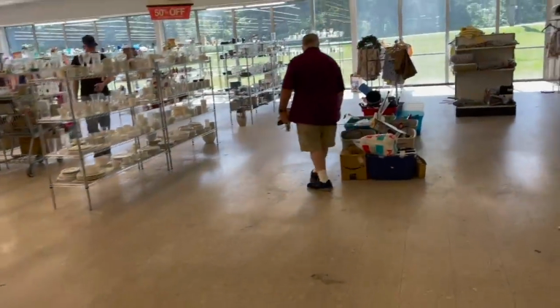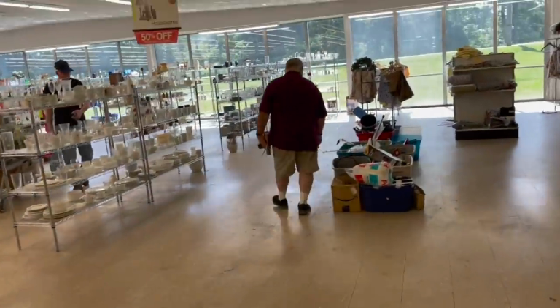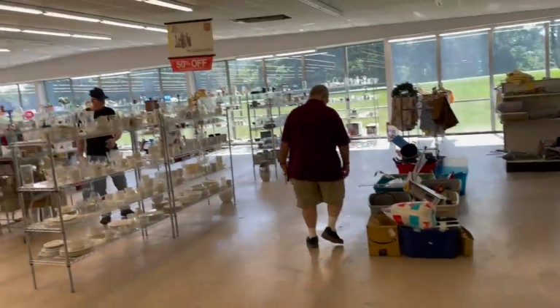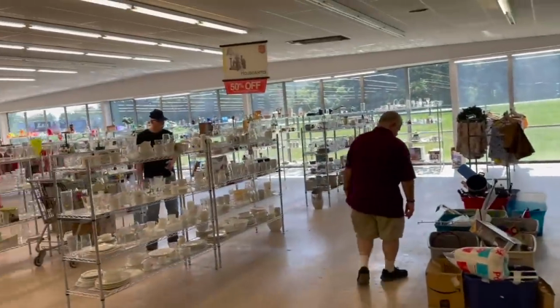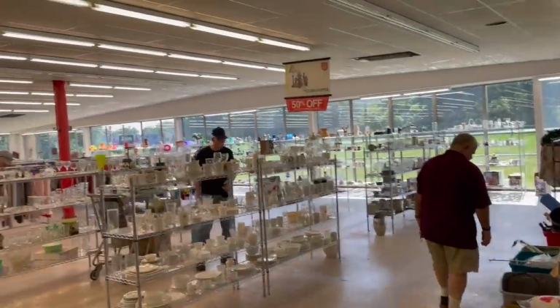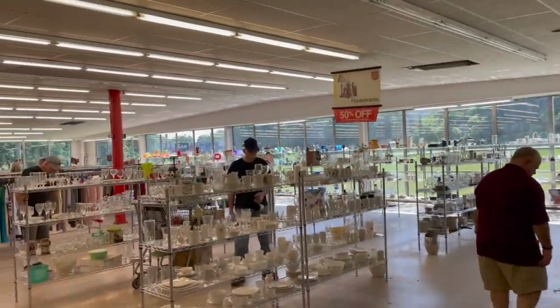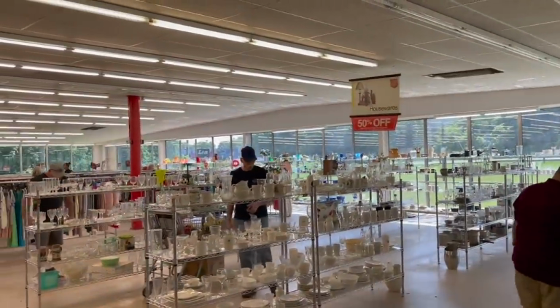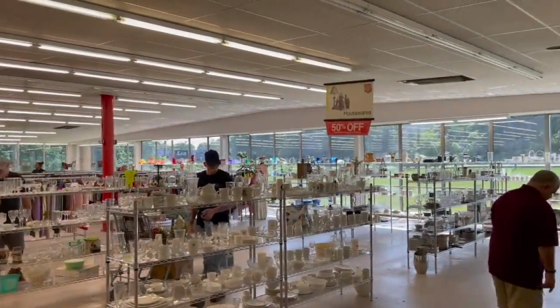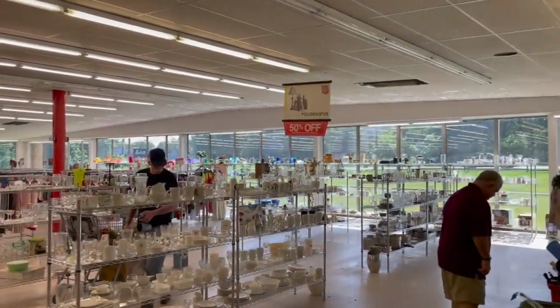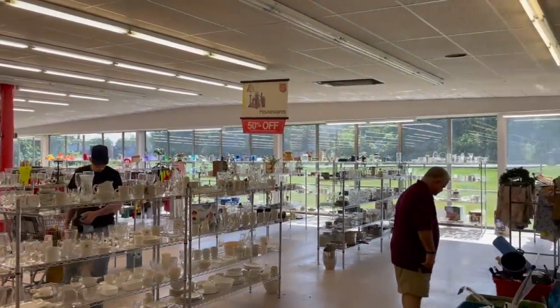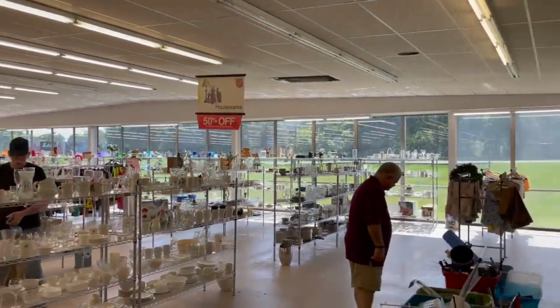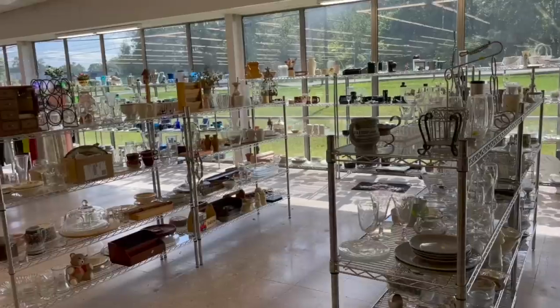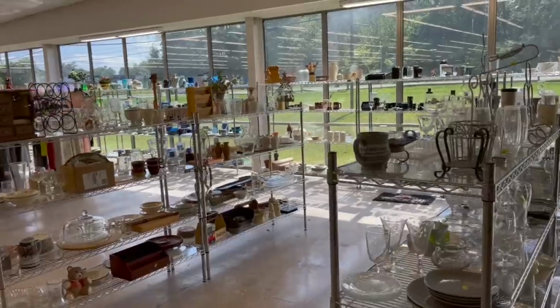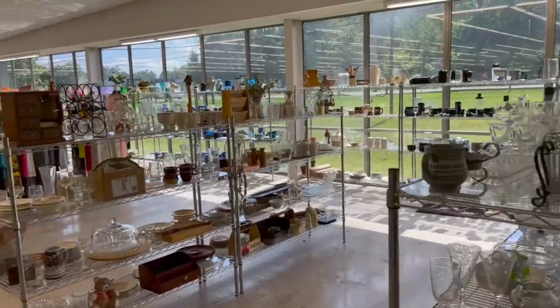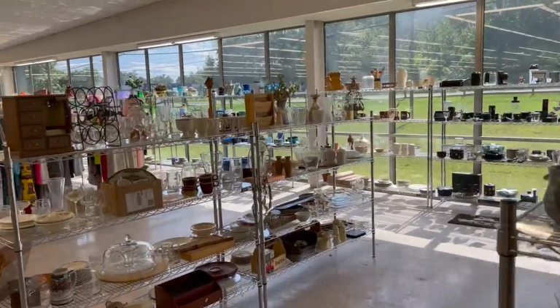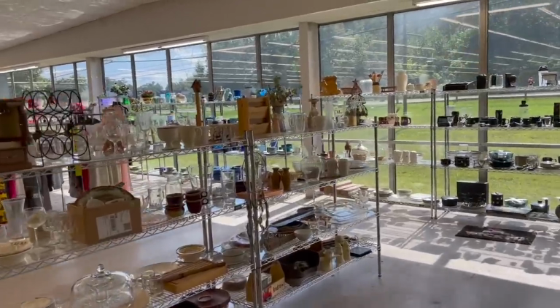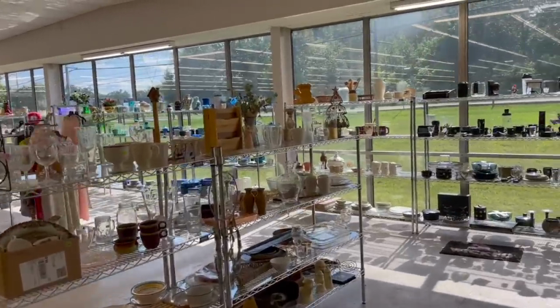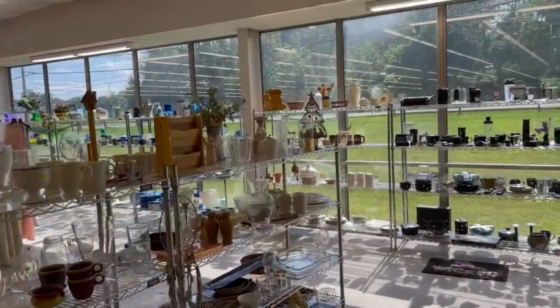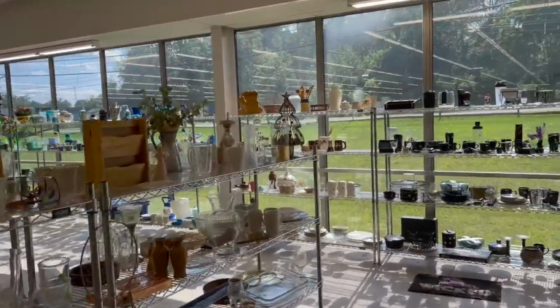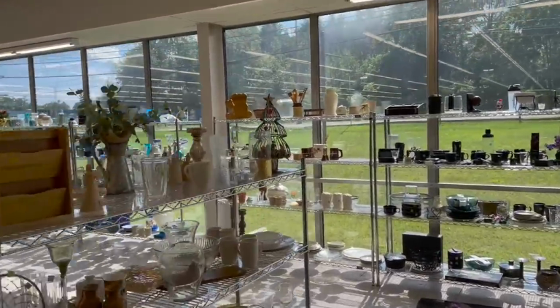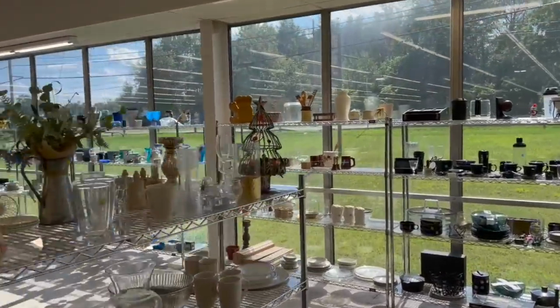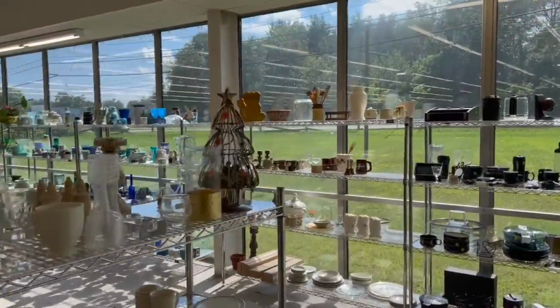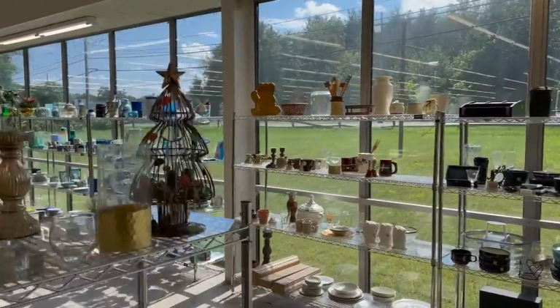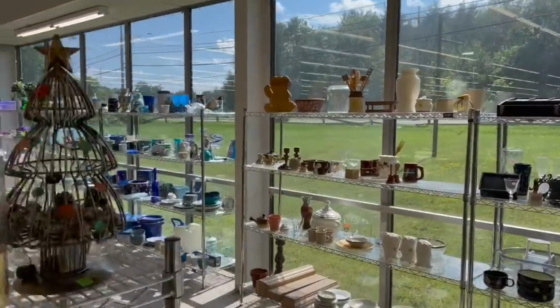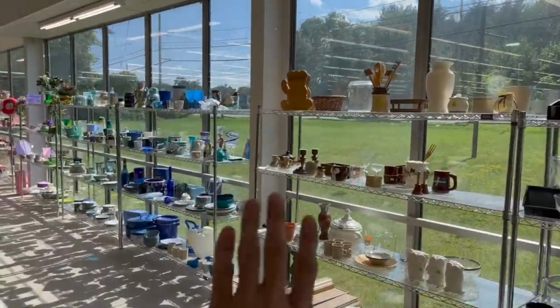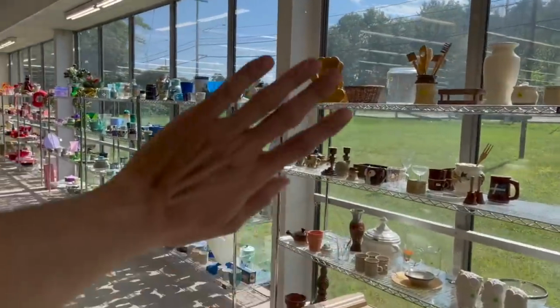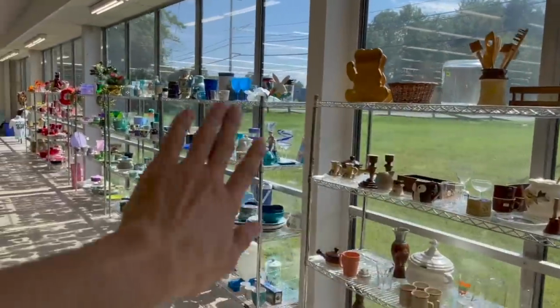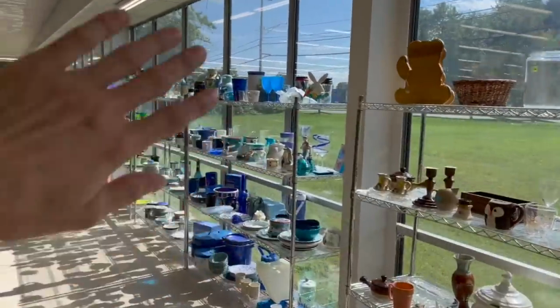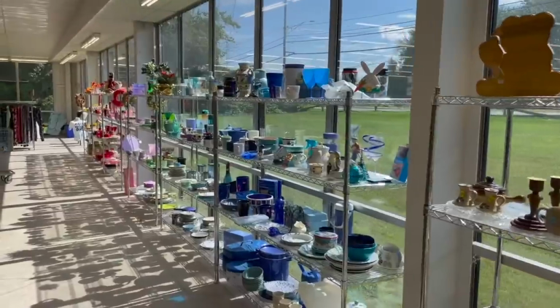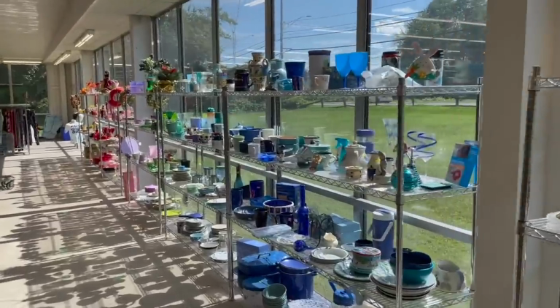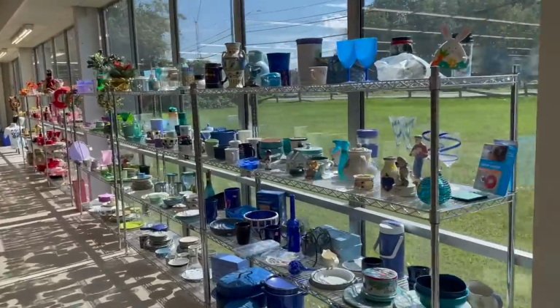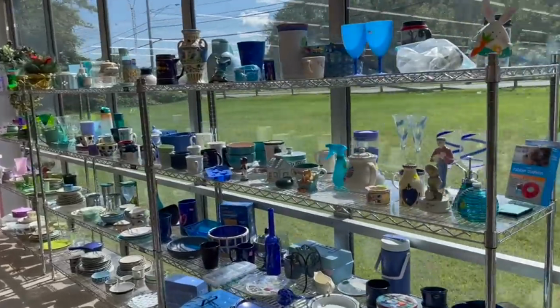Look at it — oh my gosh, they moved everything around. I don't know where to start. Let me go back here because this looks like it's all new. Oh, I like it like this.